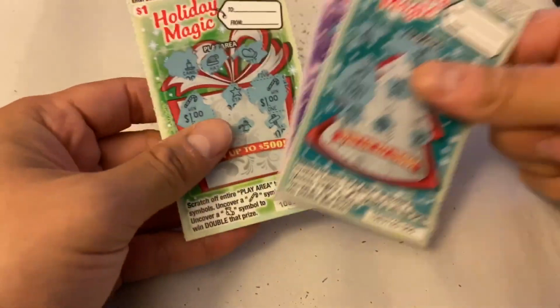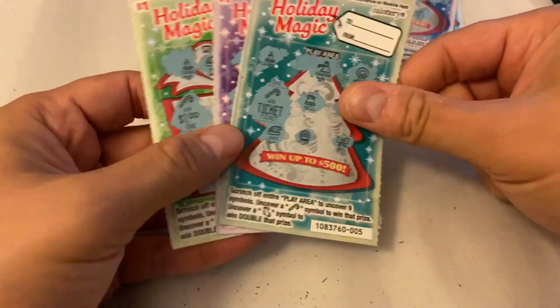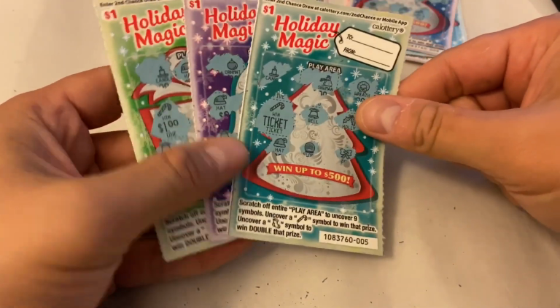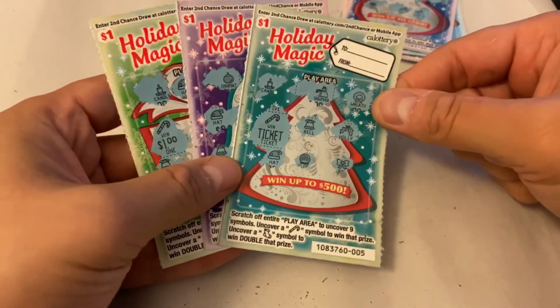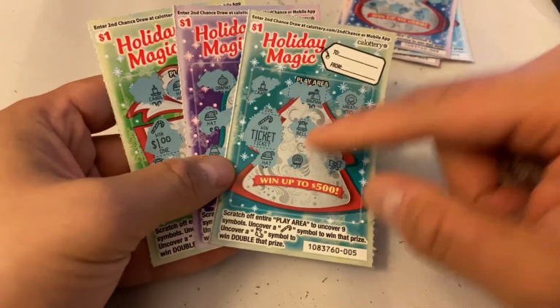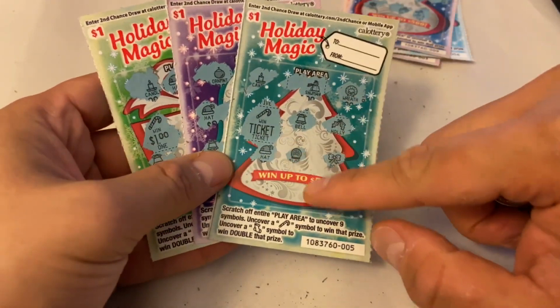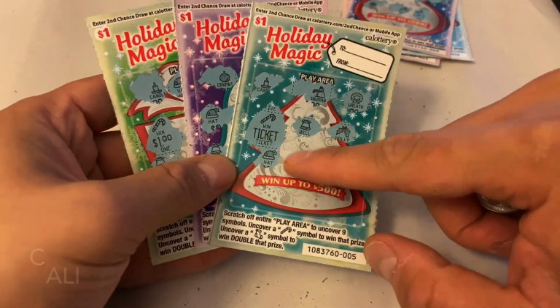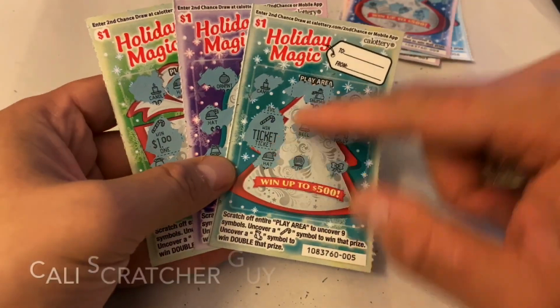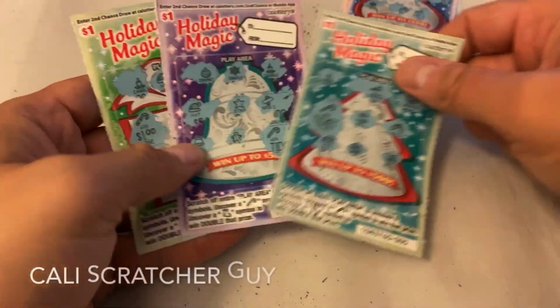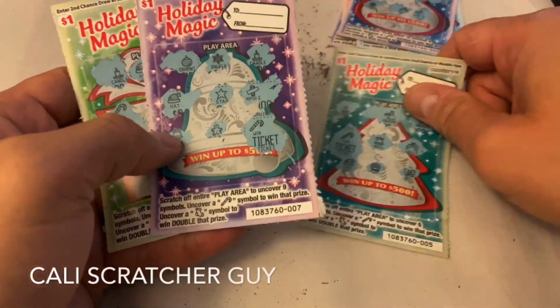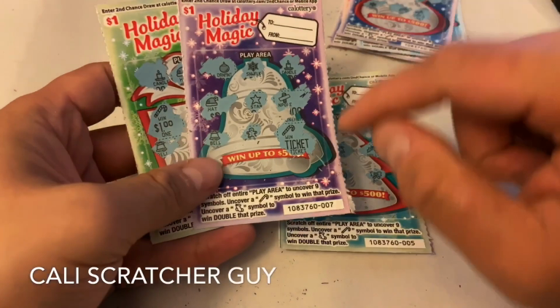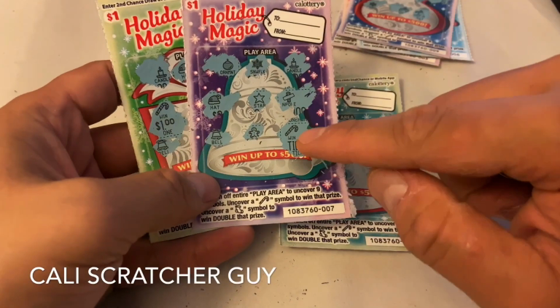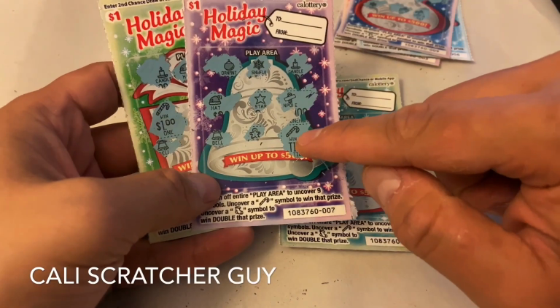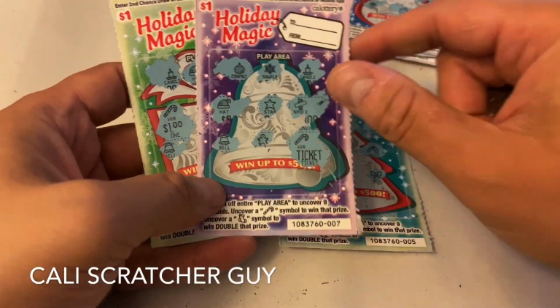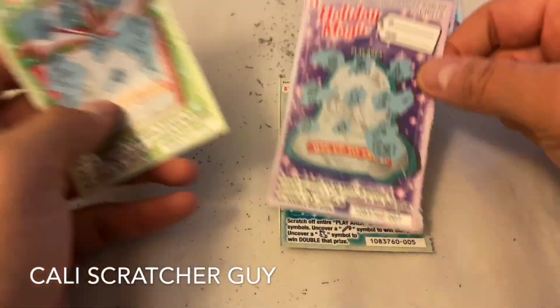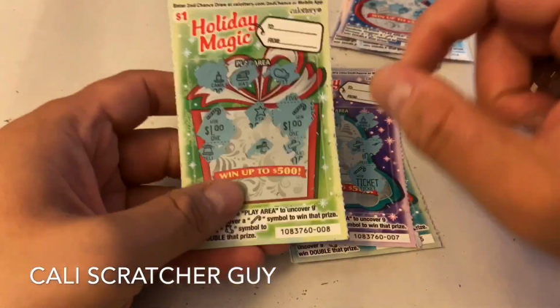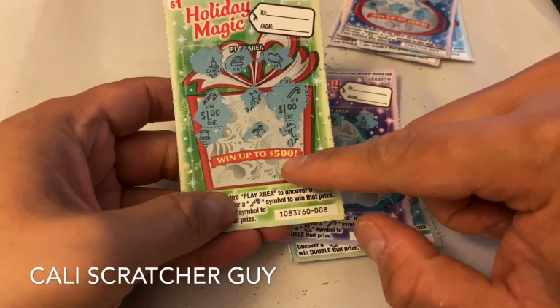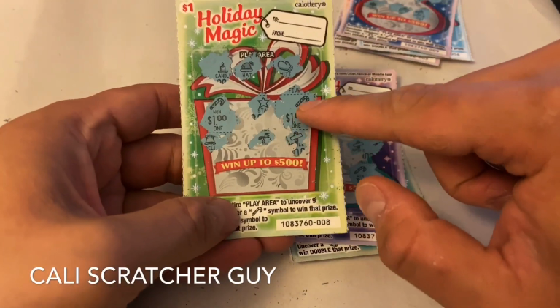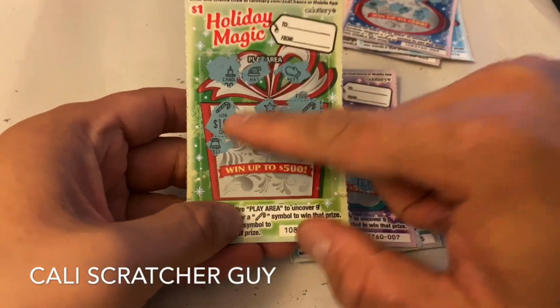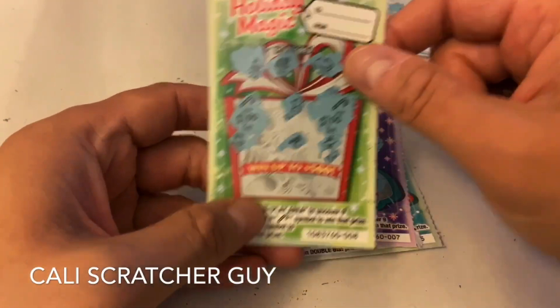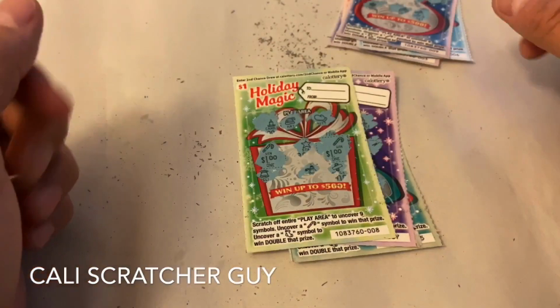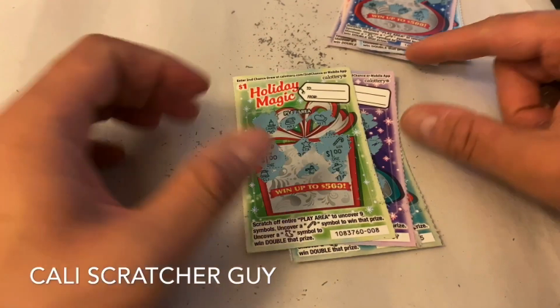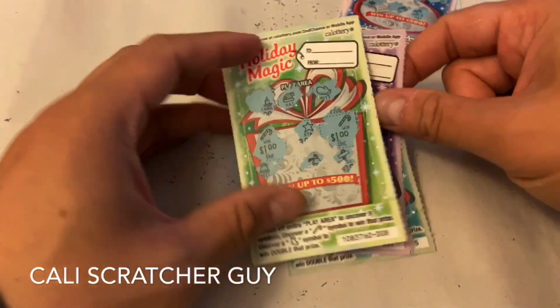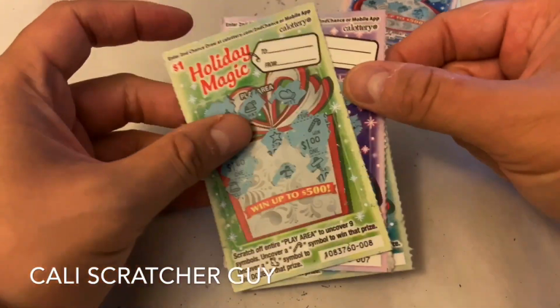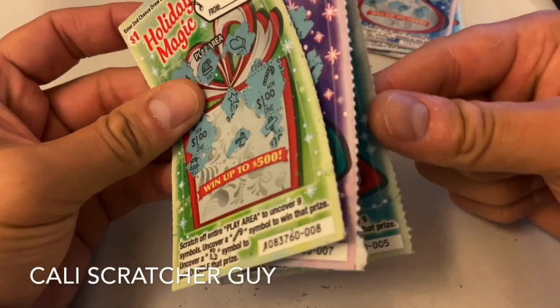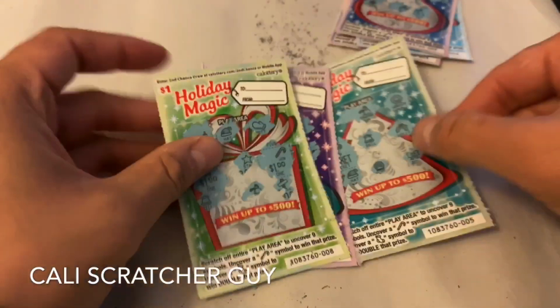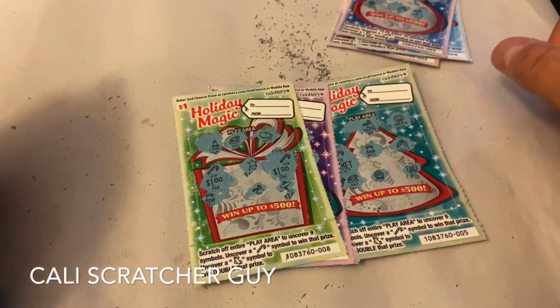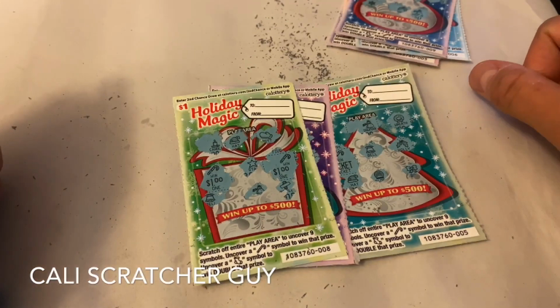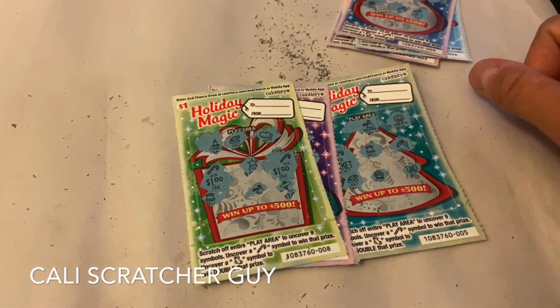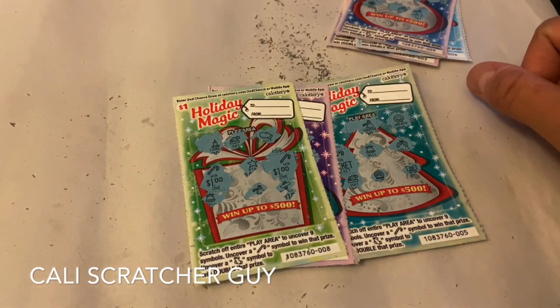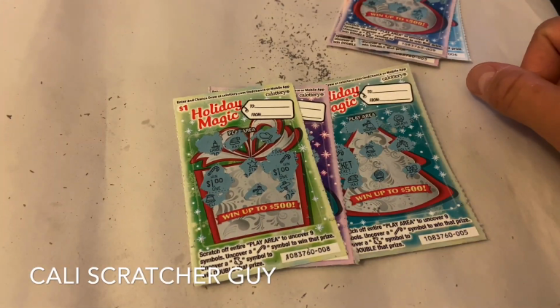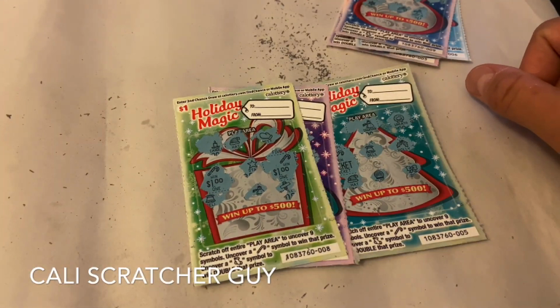It looks like we got a ticket, another ticket here. So a ticket is a winner, like I said earlier — still money. At least we got something back to play again. So in this session, we got basically $1, $2, $3, $4 — we got $4 back today guys. Better than nothing, at least we got something back.